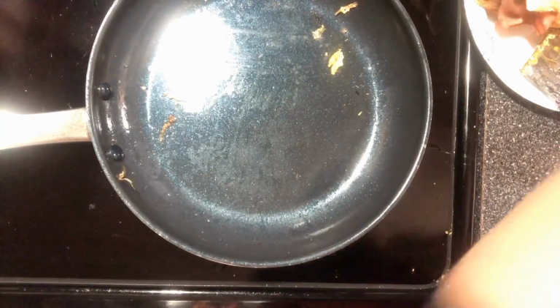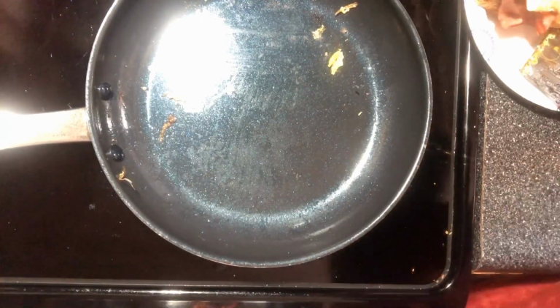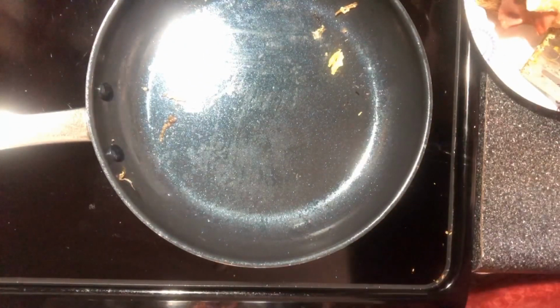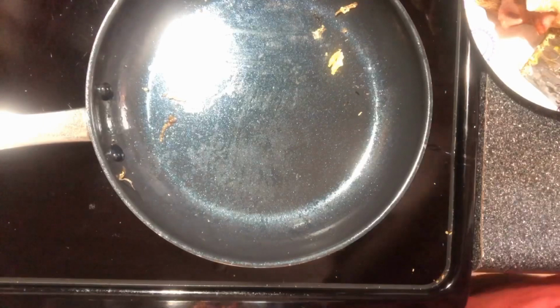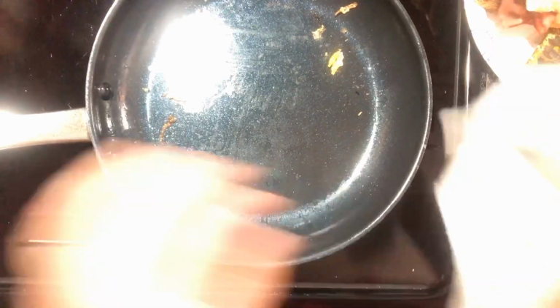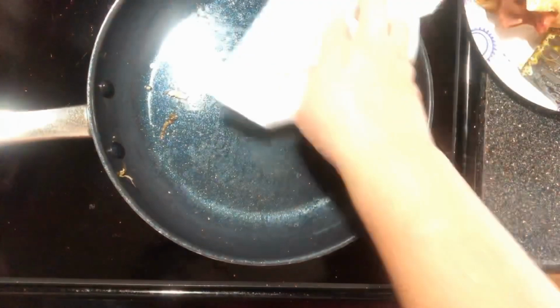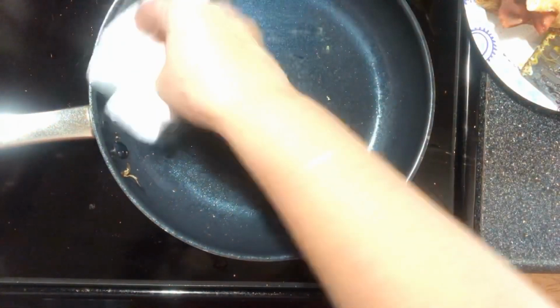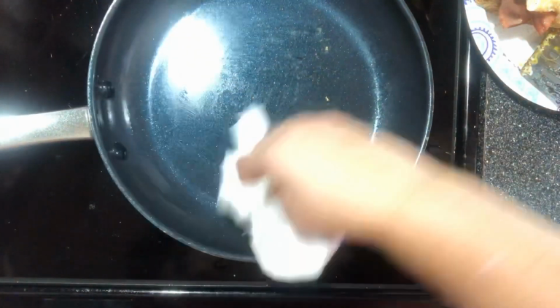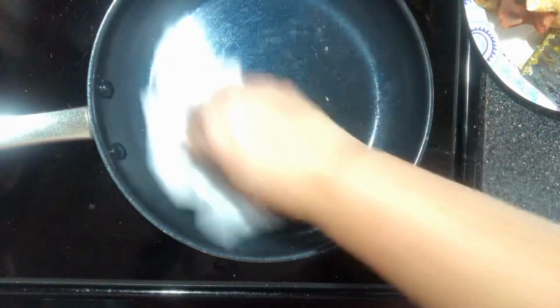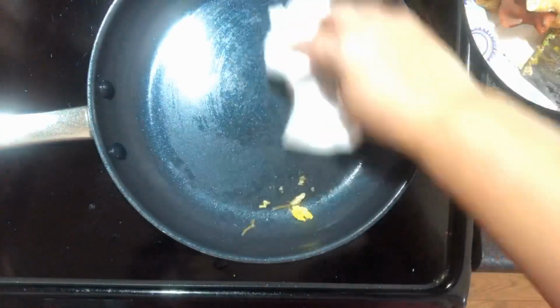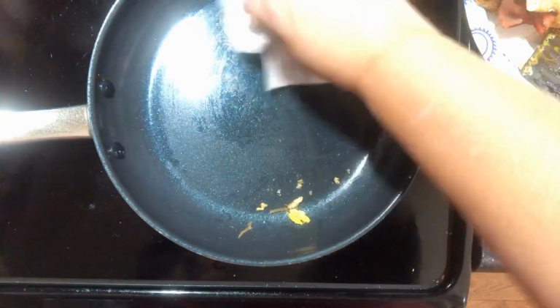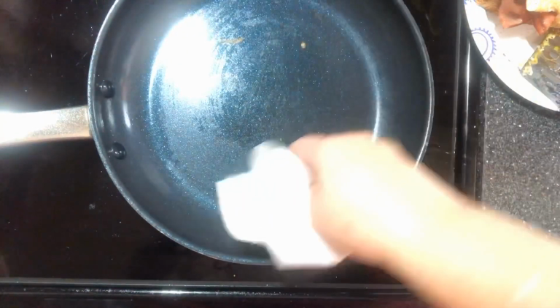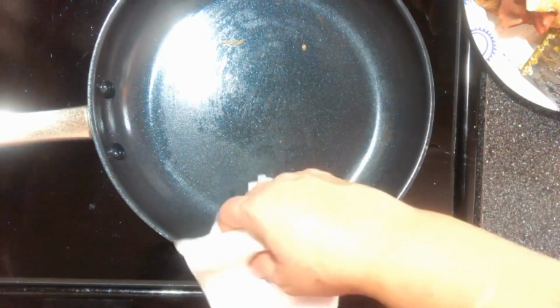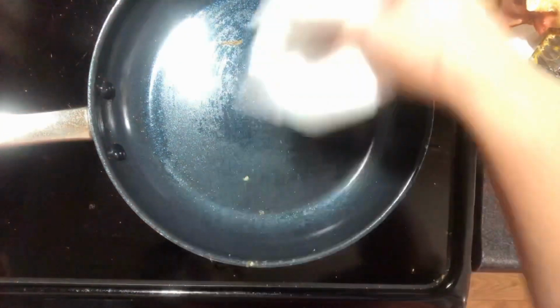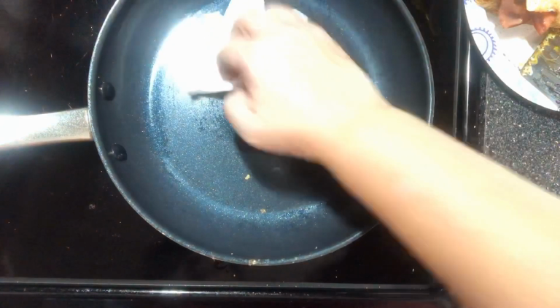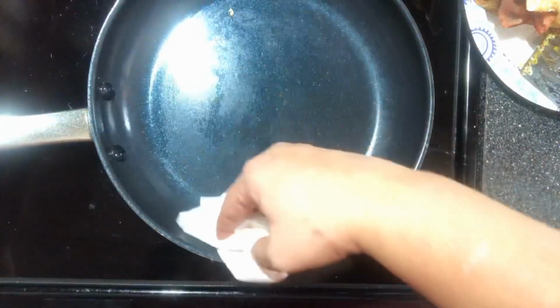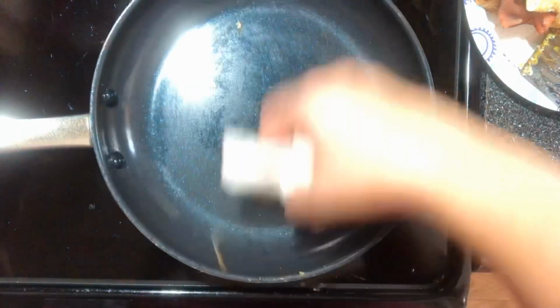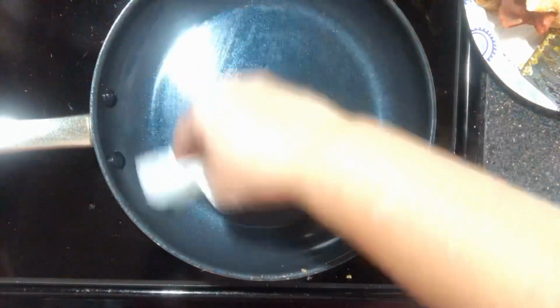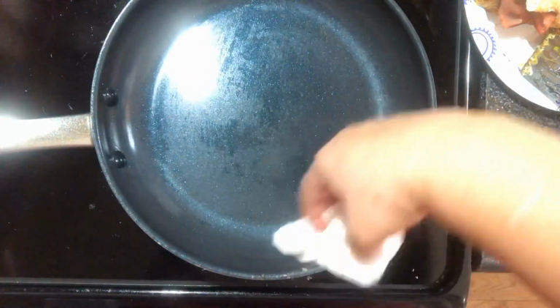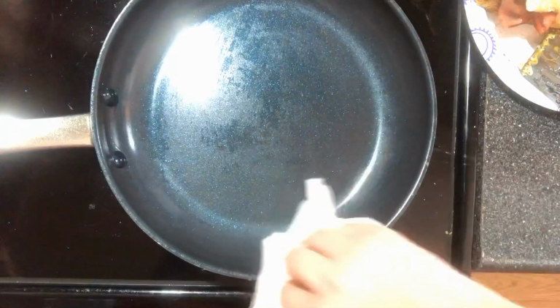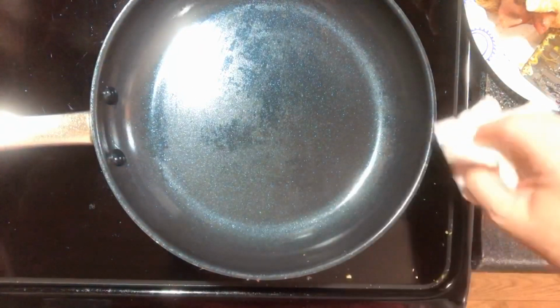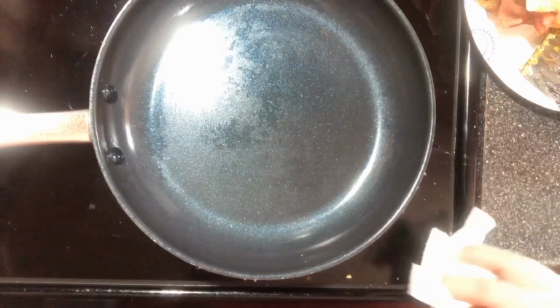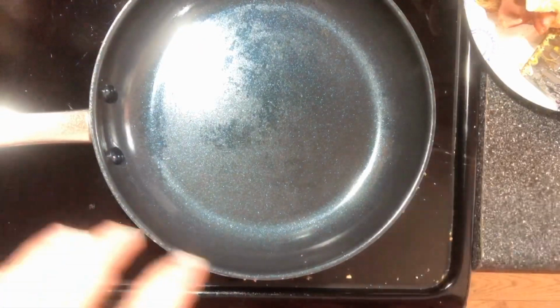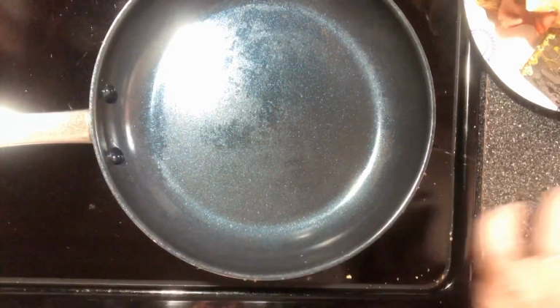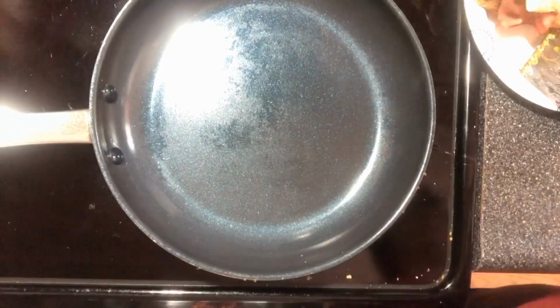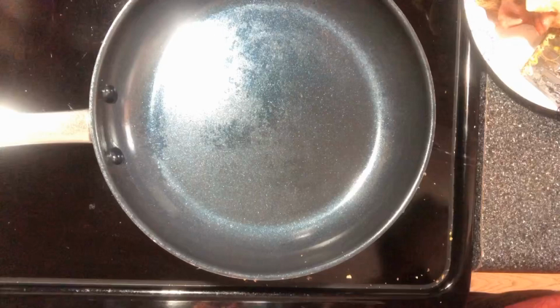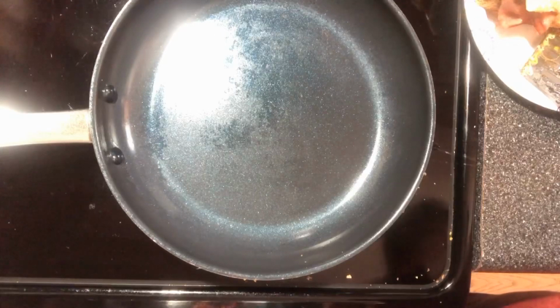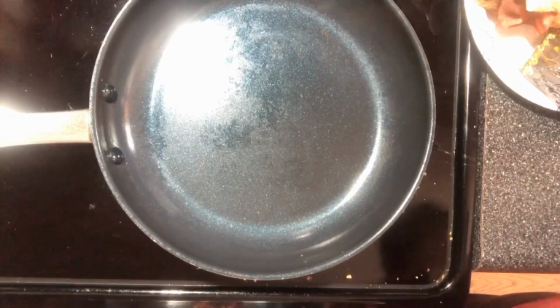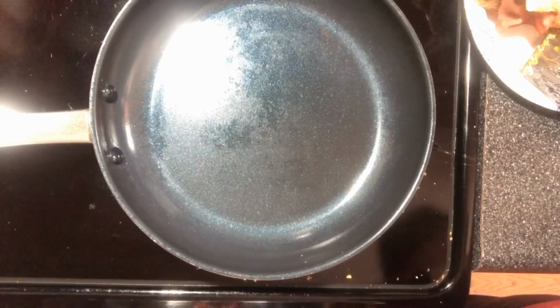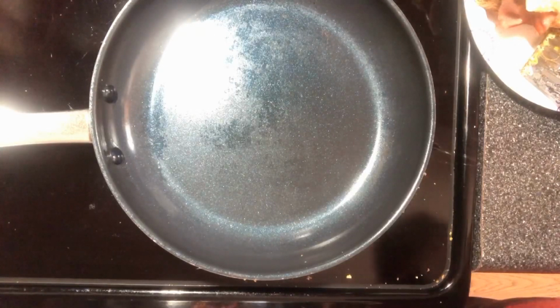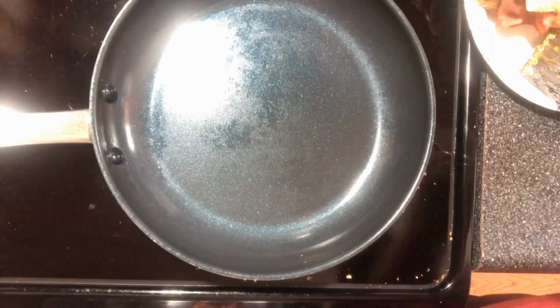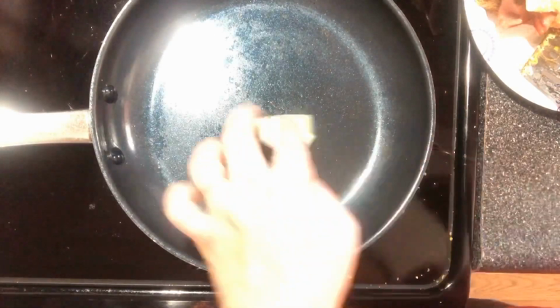I'm gonna take a paper towel and wipe this out. I just love this skillet — it's one of those blue diamond skillets. It works really well. Now I'm gonna melt some butter.